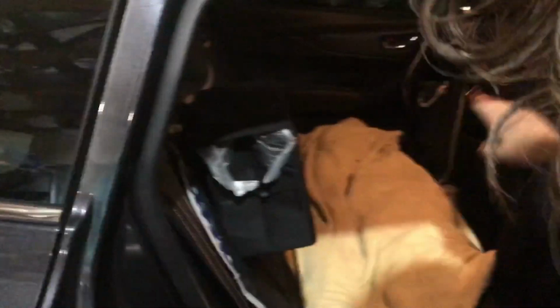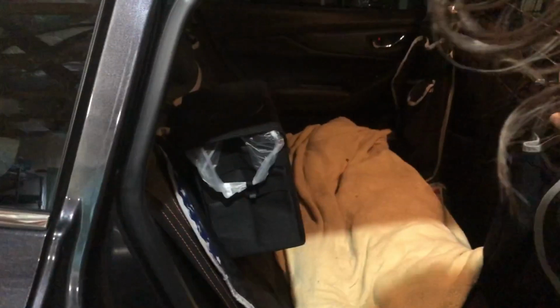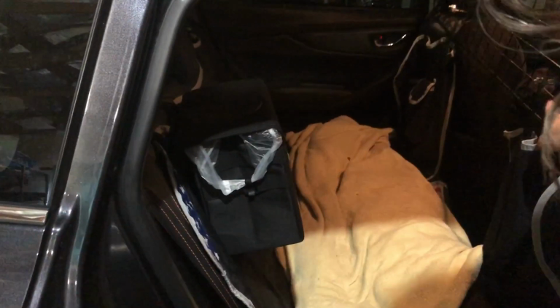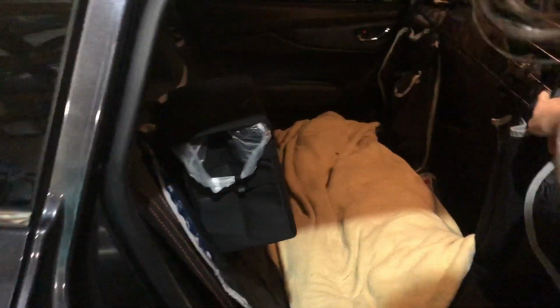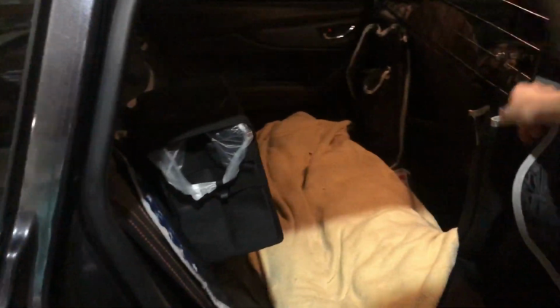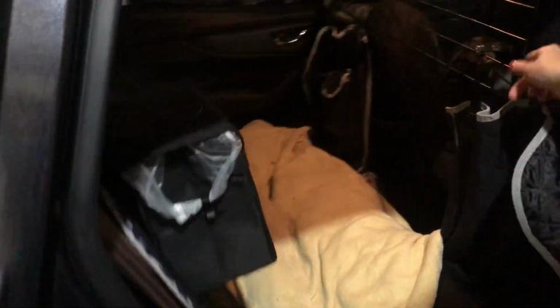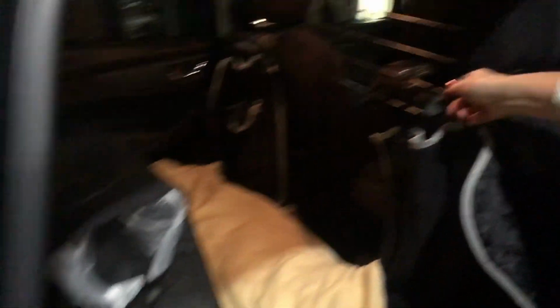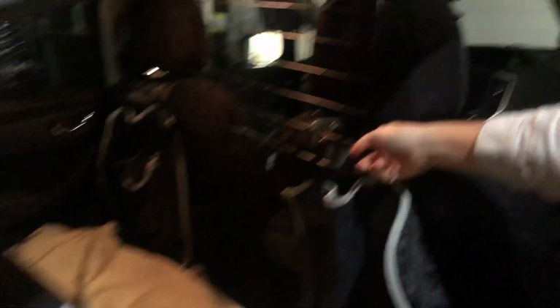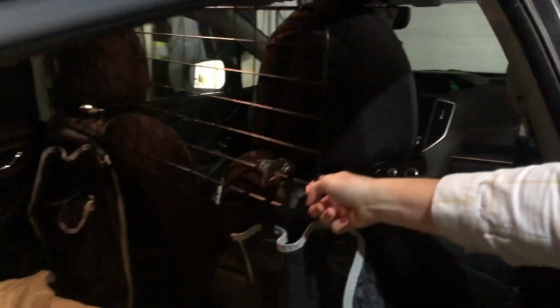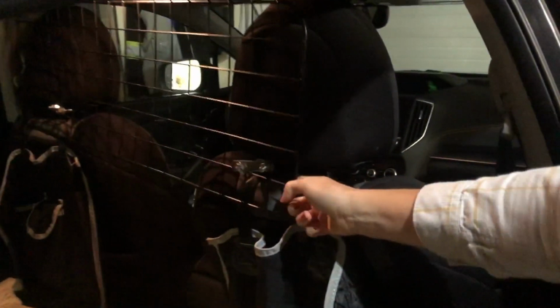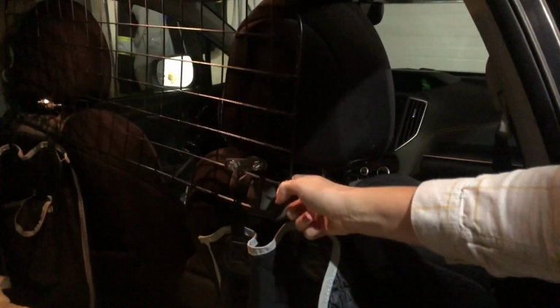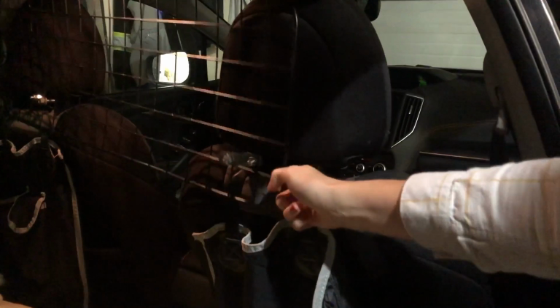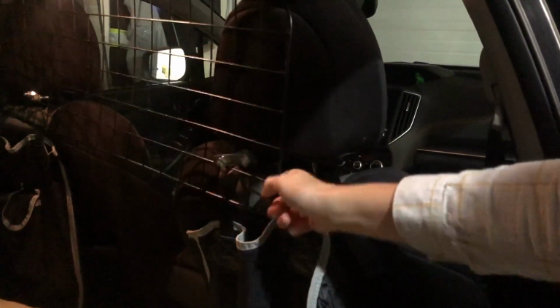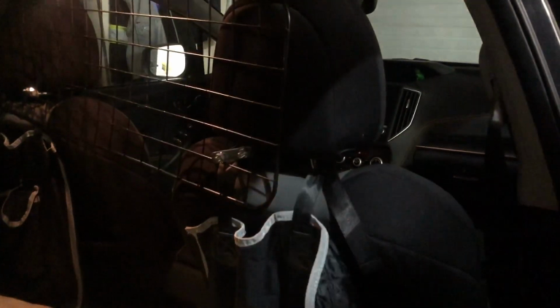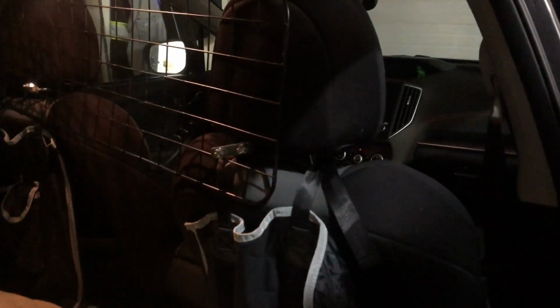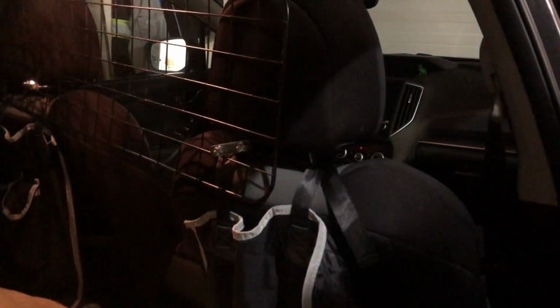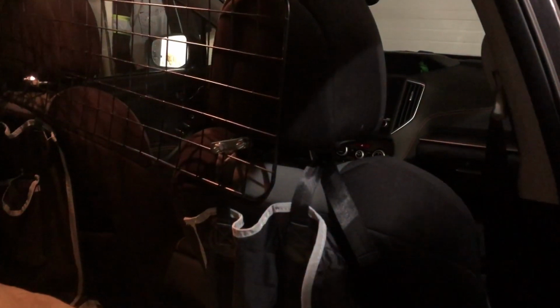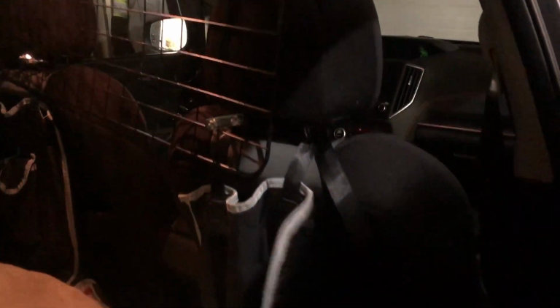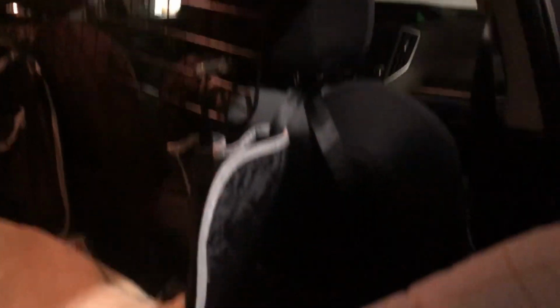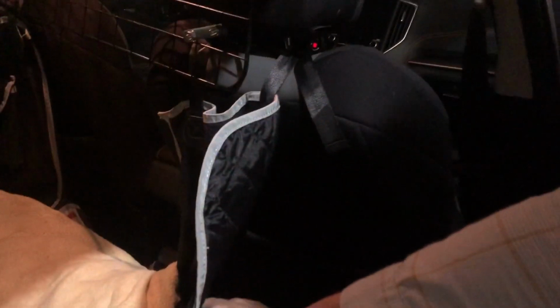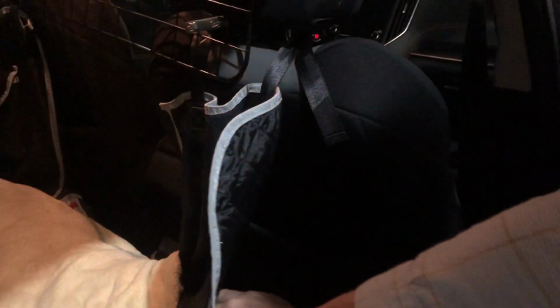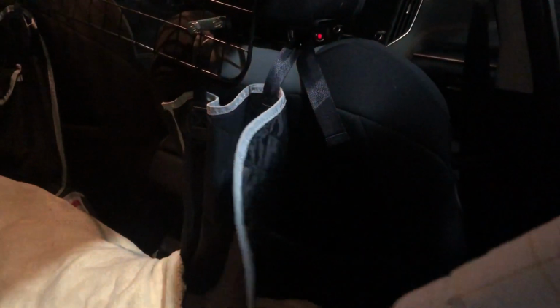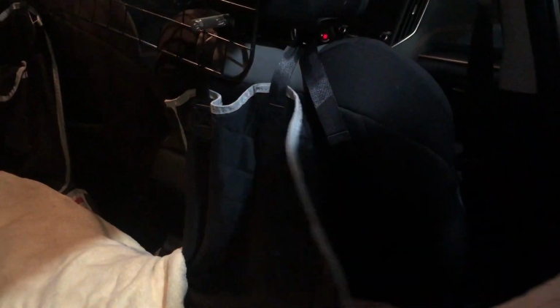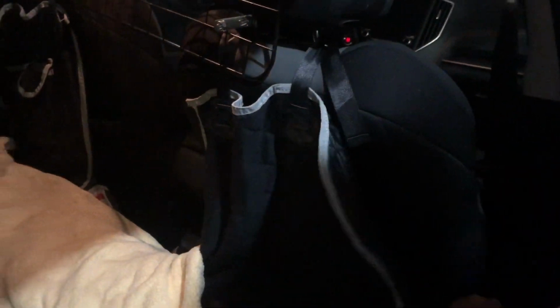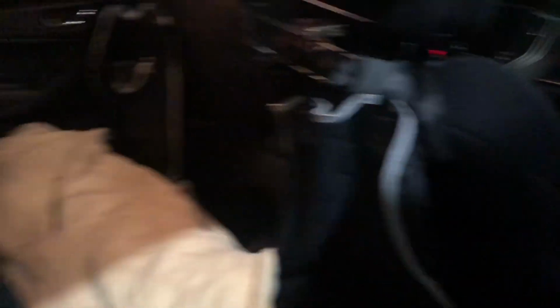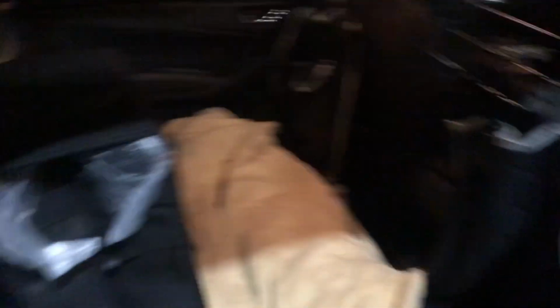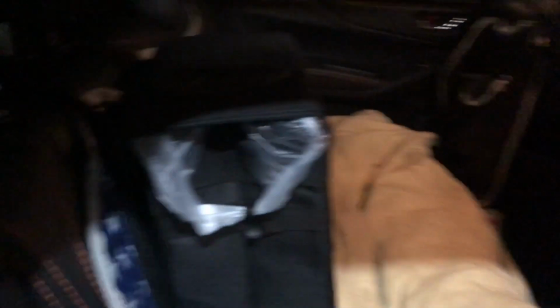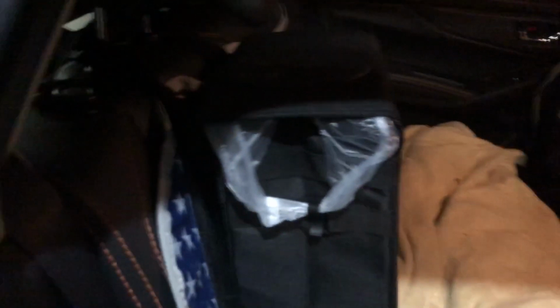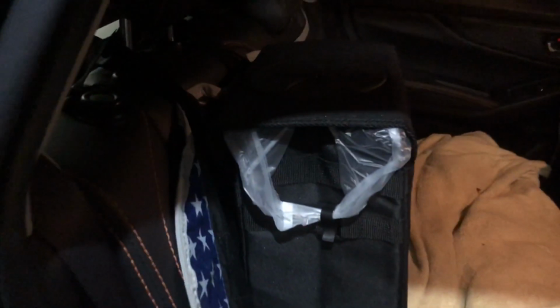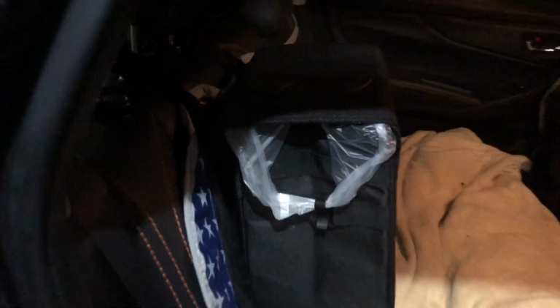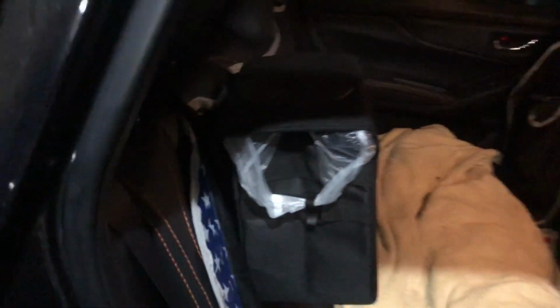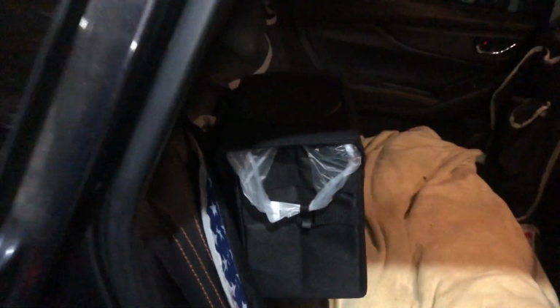Probably most people would put it here, but we've got our little puppy gate, so that's not going to work. I think I'm just going to put it right on the floor behind the seat — that will be very convenient.